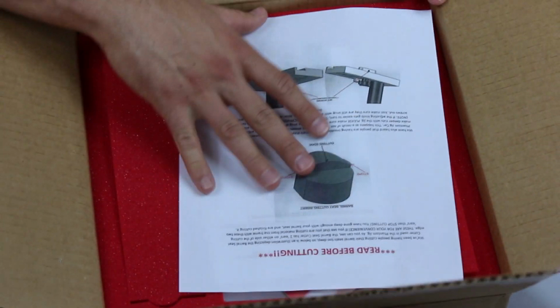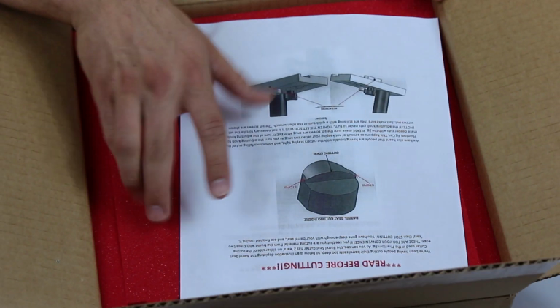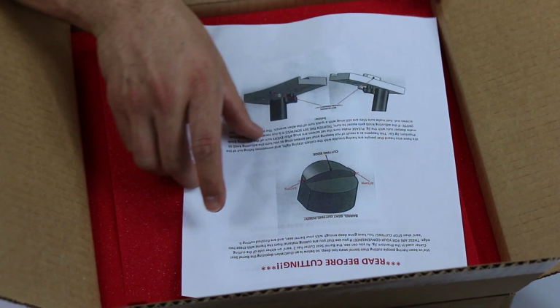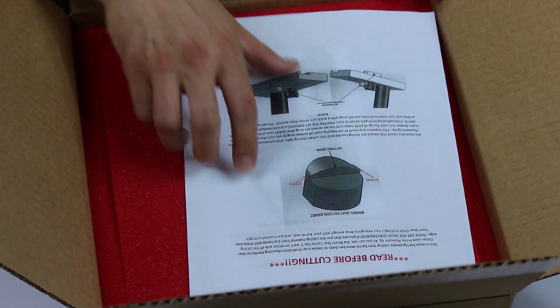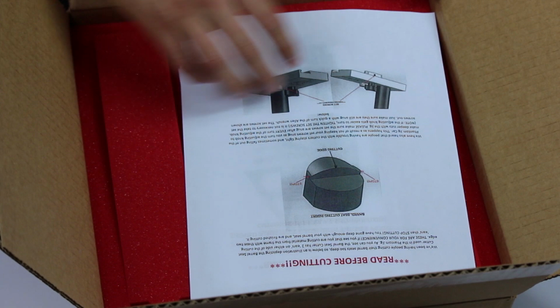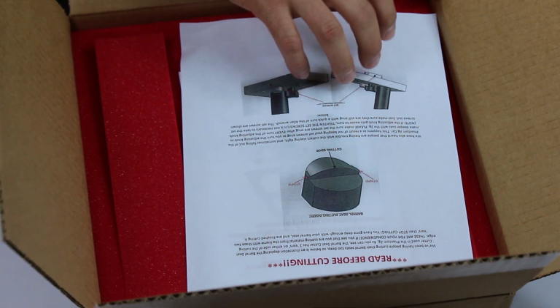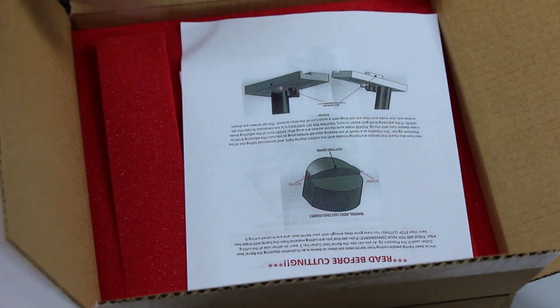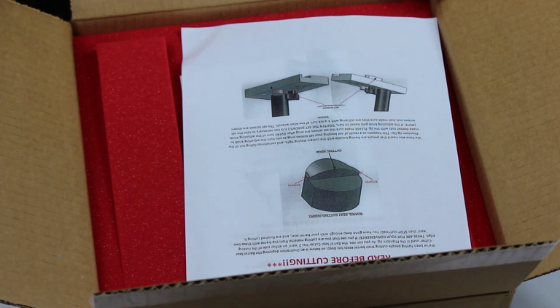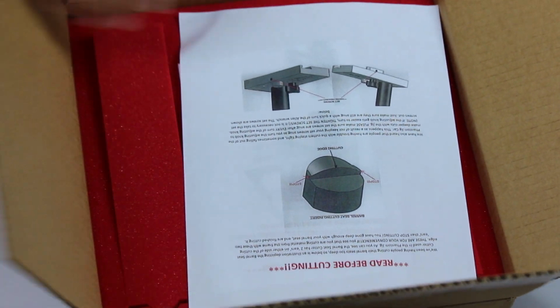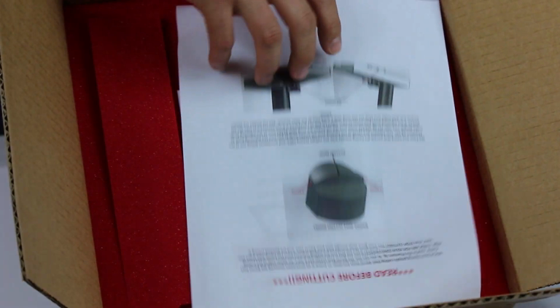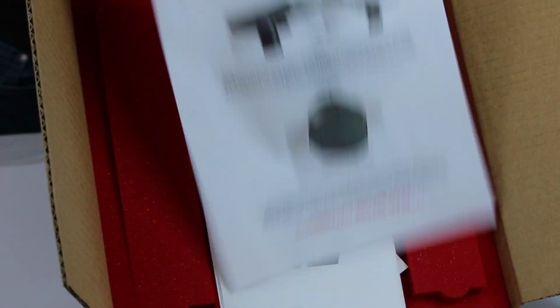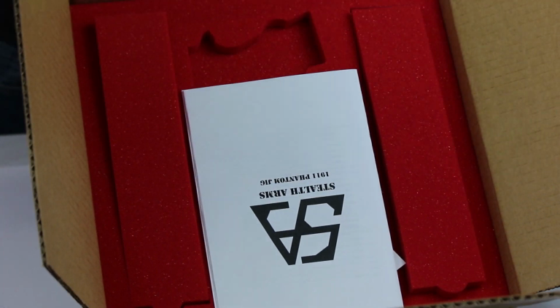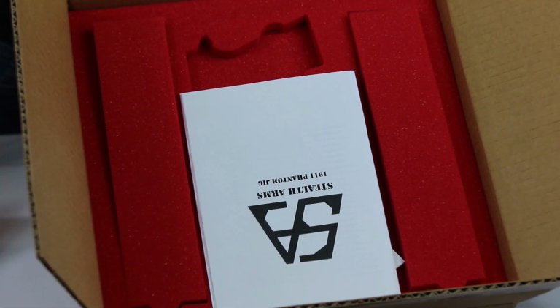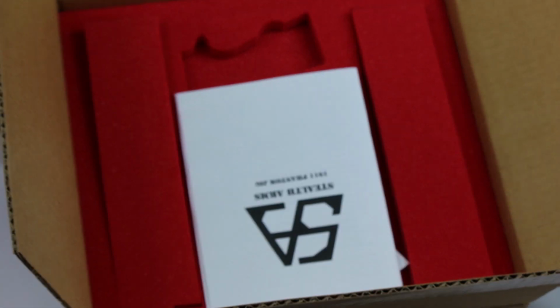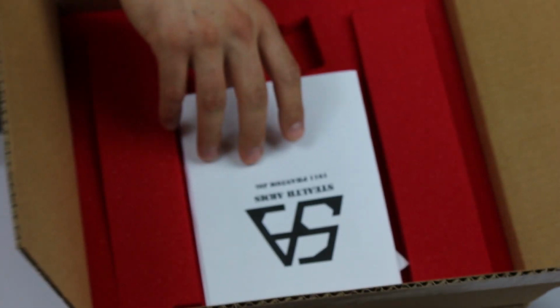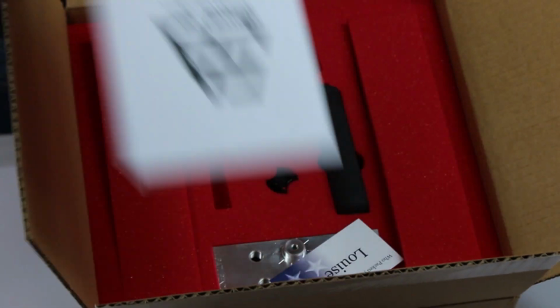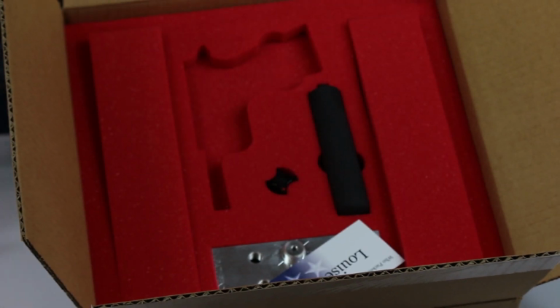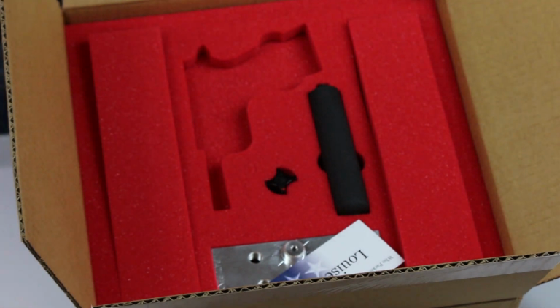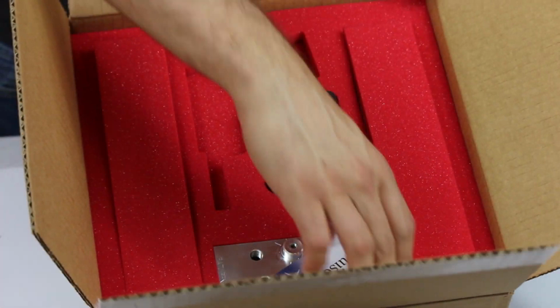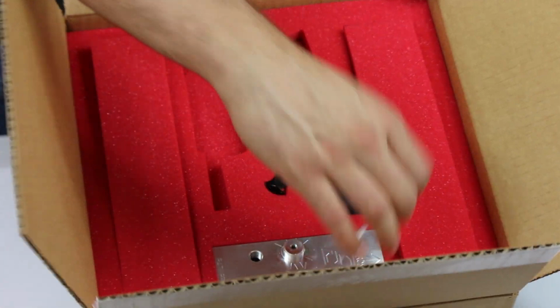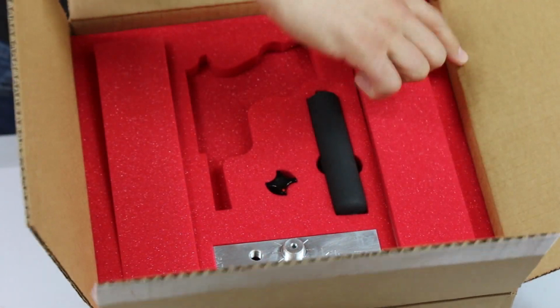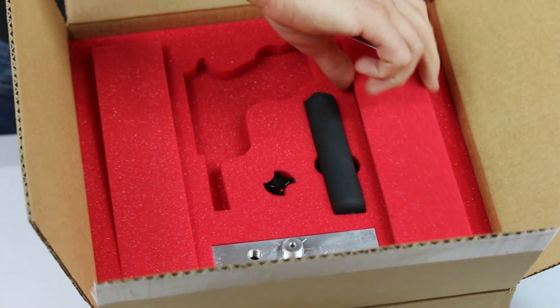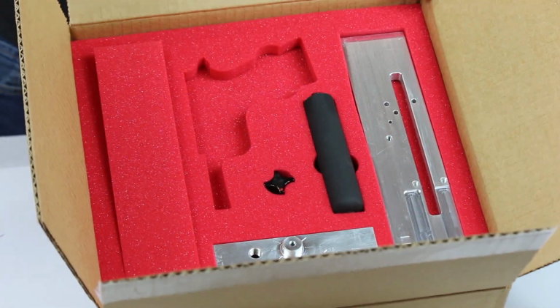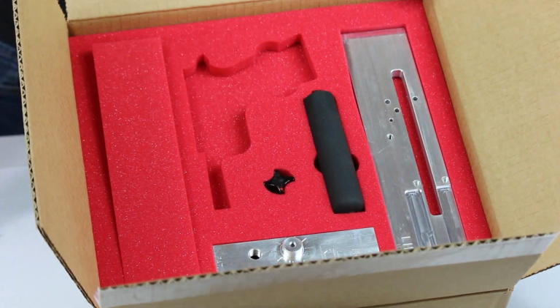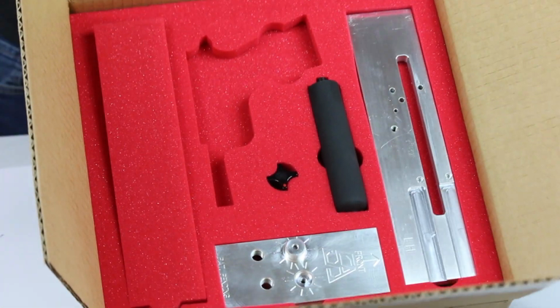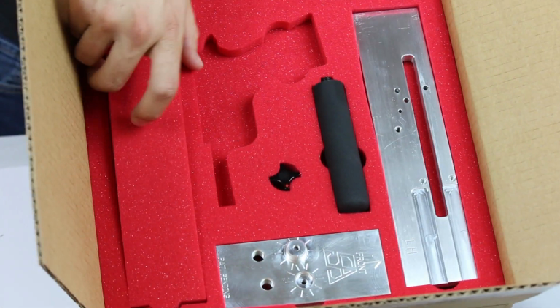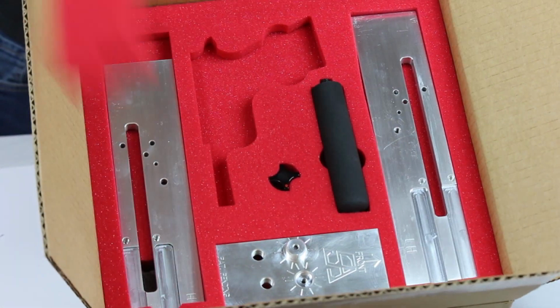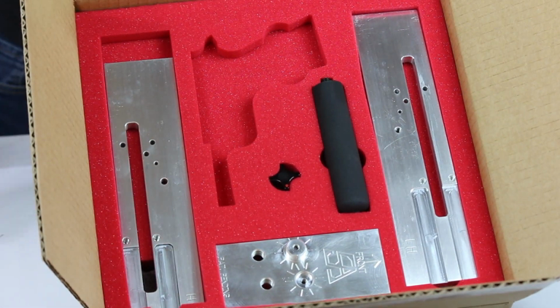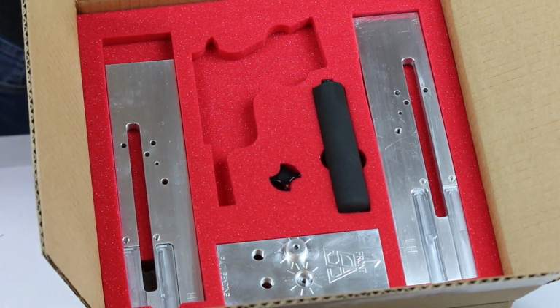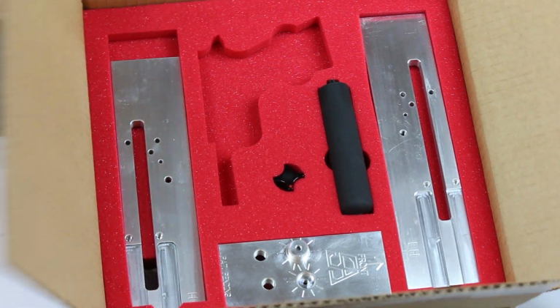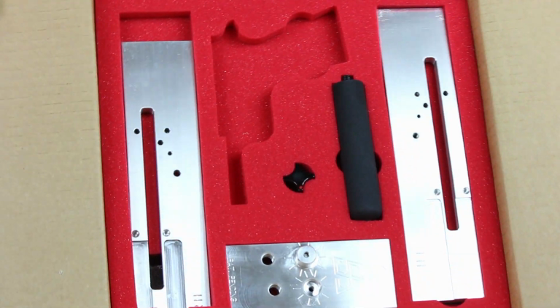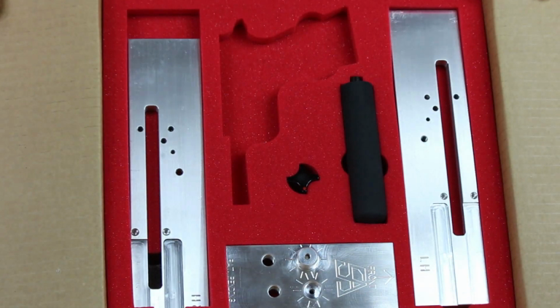The Stealth Arms Phantom Jig makes it dummy proof to complete your 1911 80% frame without the need for a milling machine. With their patent-pending Phantom Jig, you will have everything you need to bring your 80% frame to accept your parts.